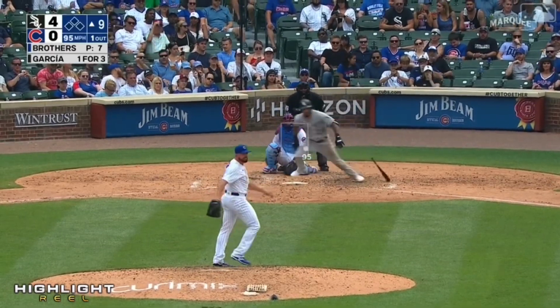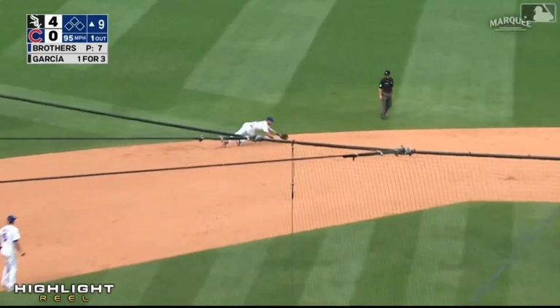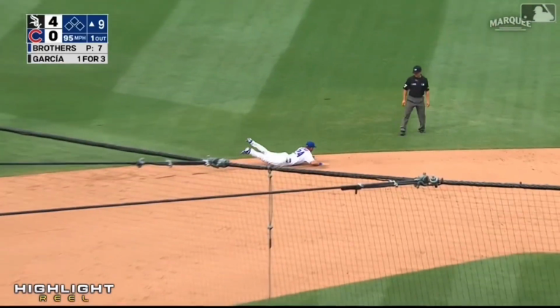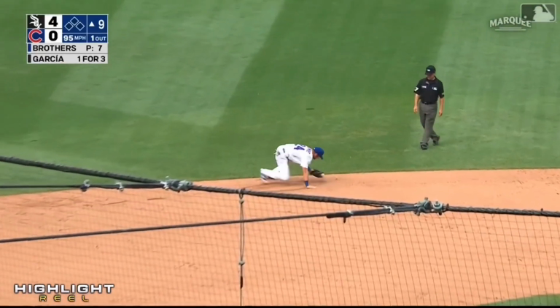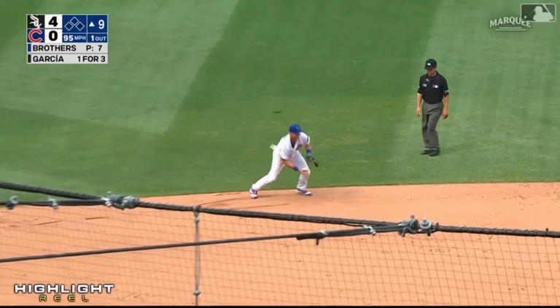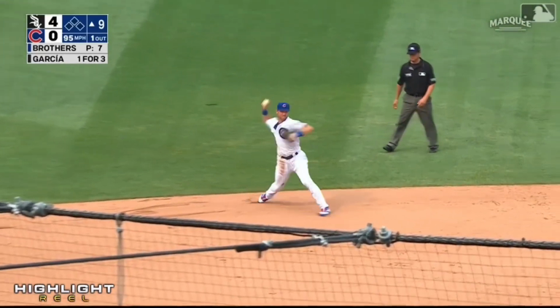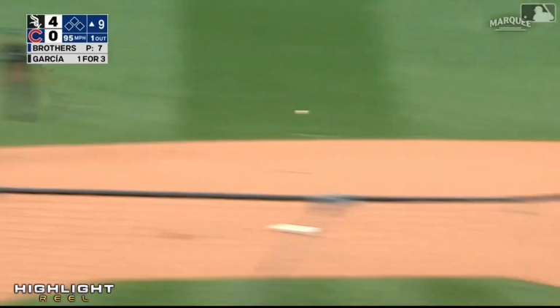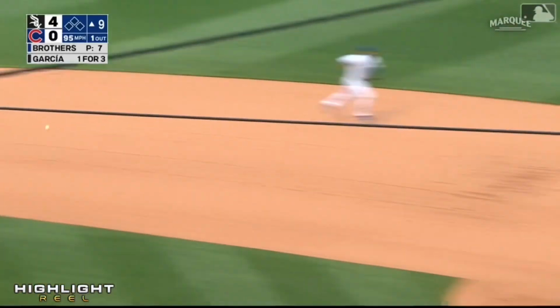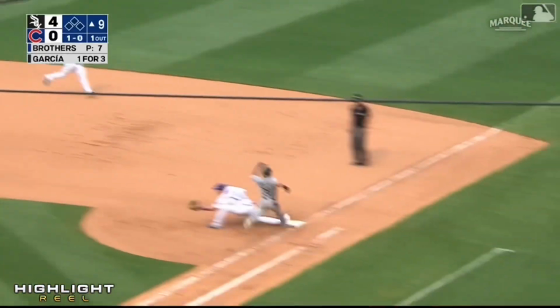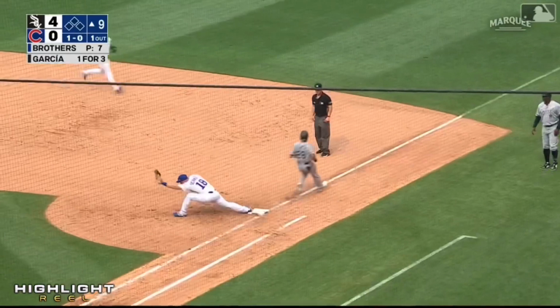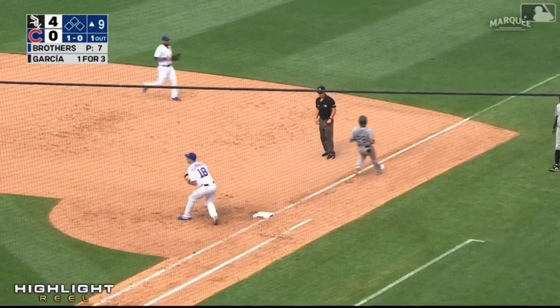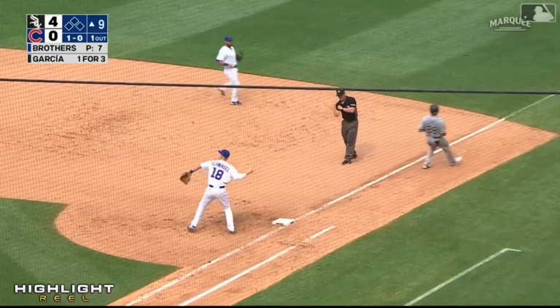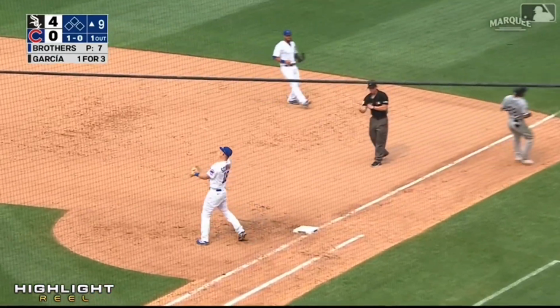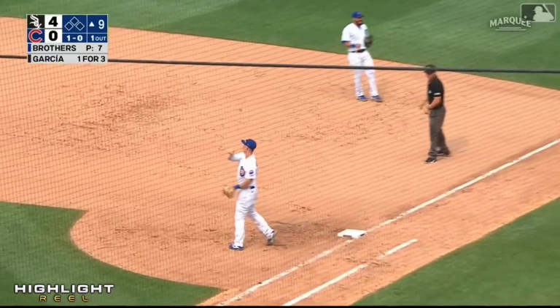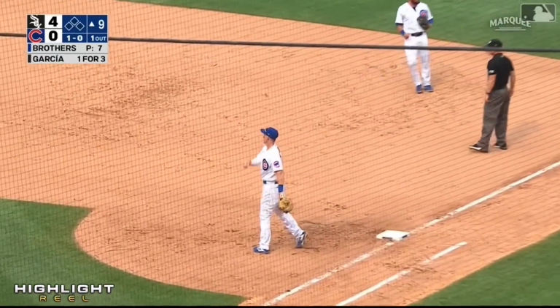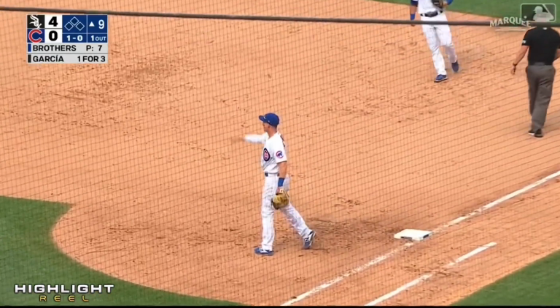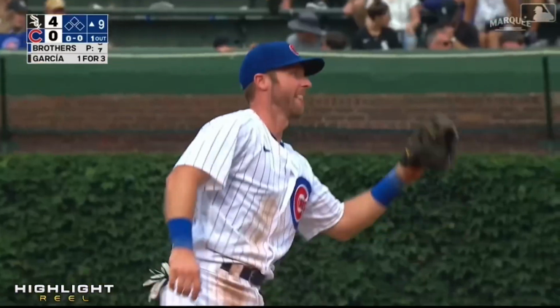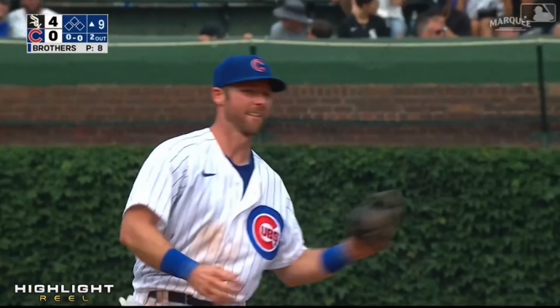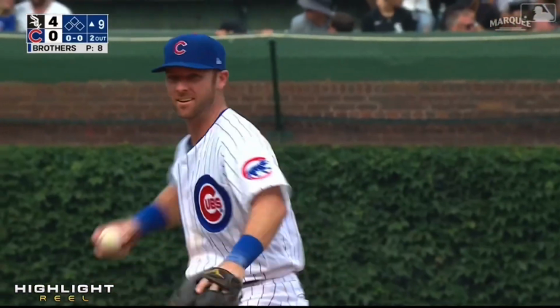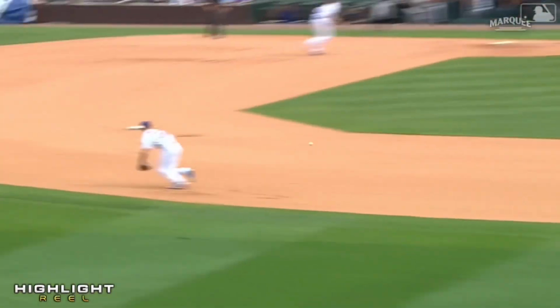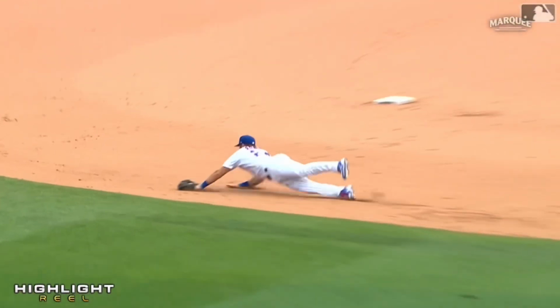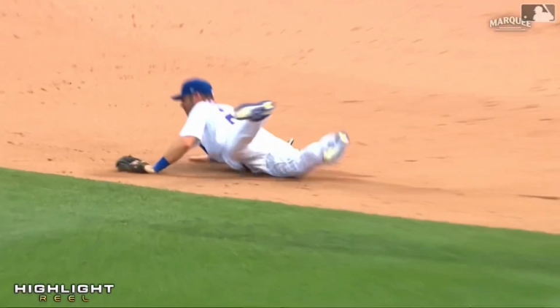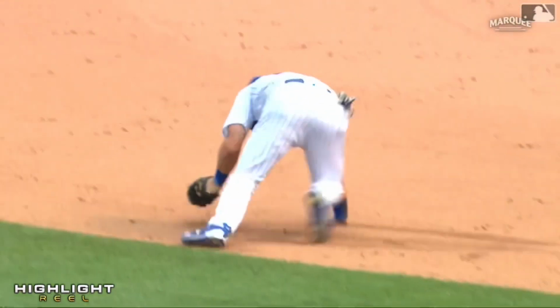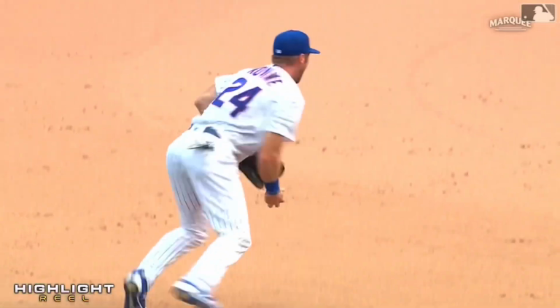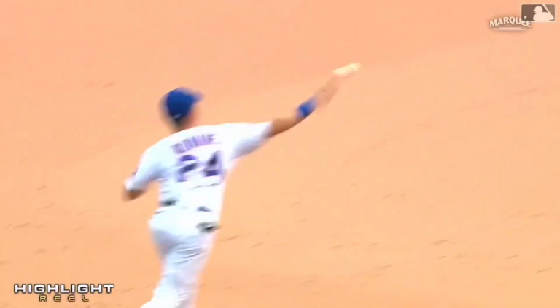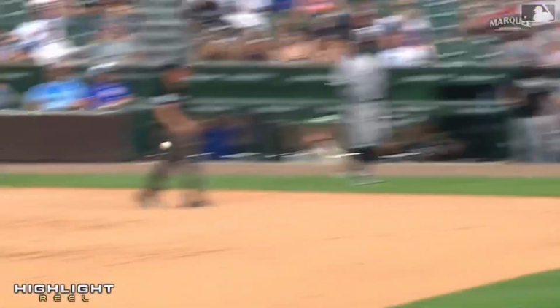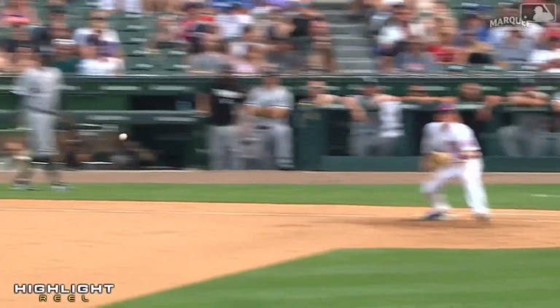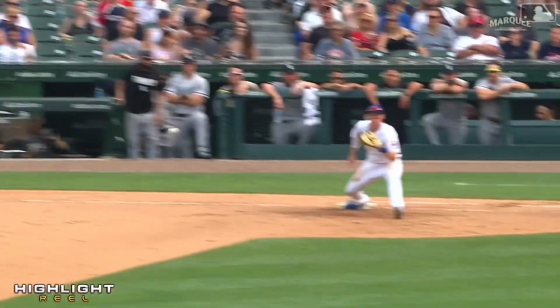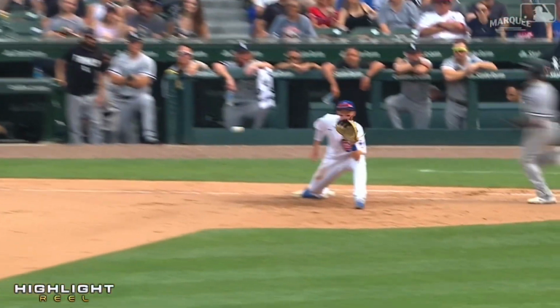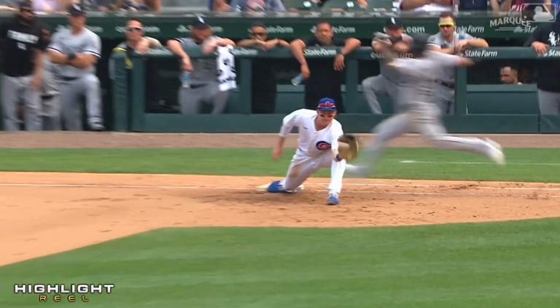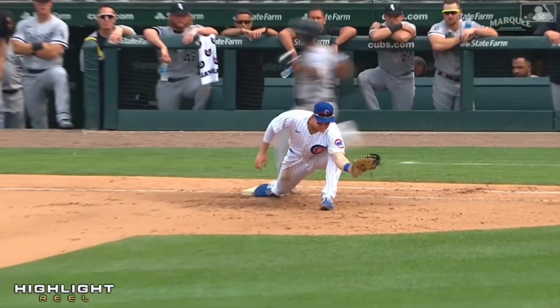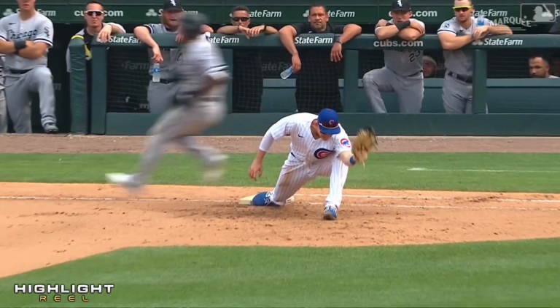On the ground — diving play — Romine gets up, out at first. Nice play. Andrew Romine laying out and stealing a hit from Lauri Garcia.